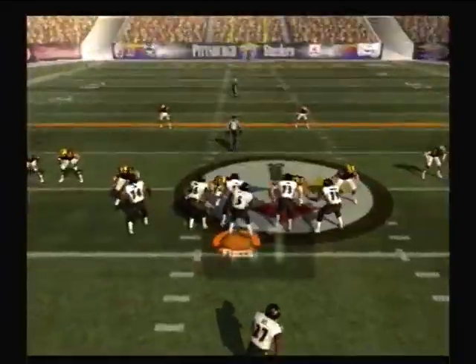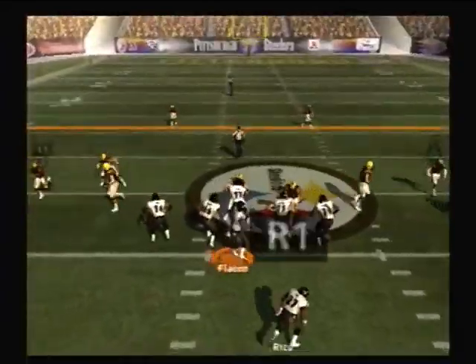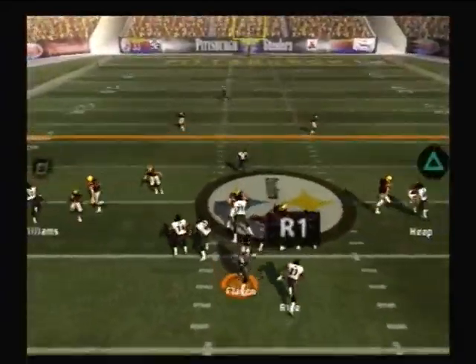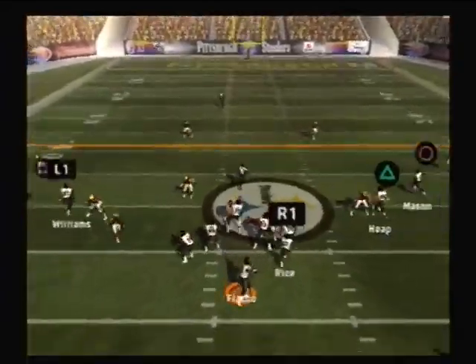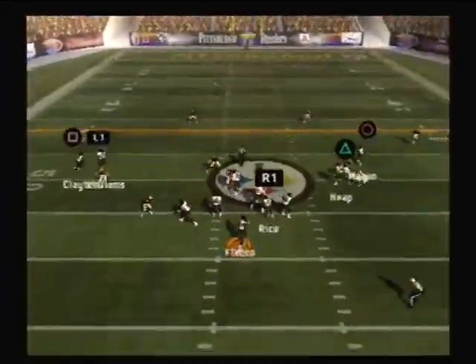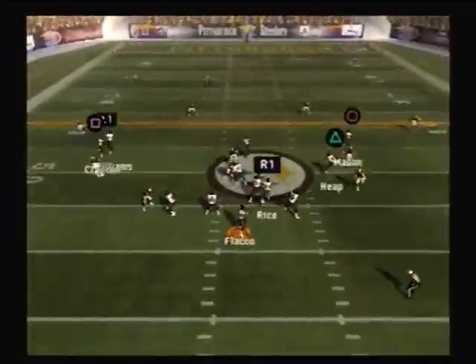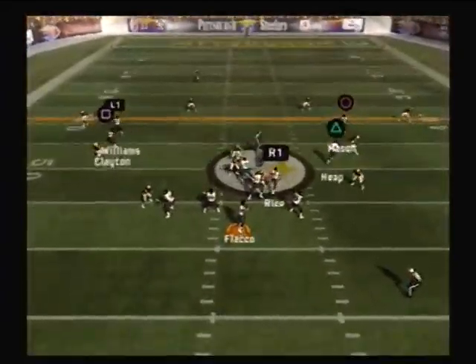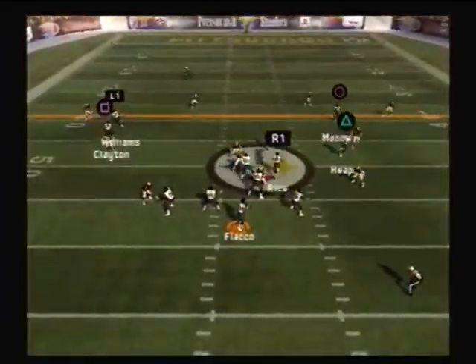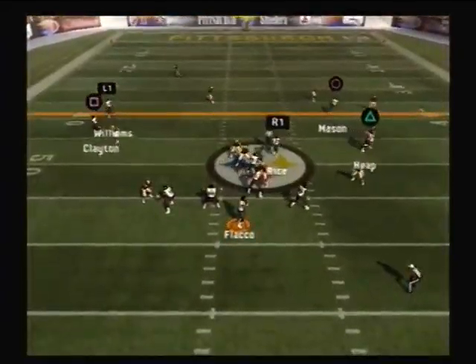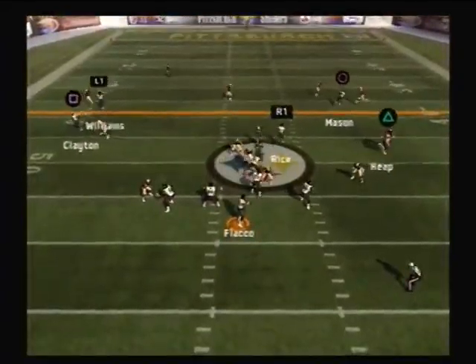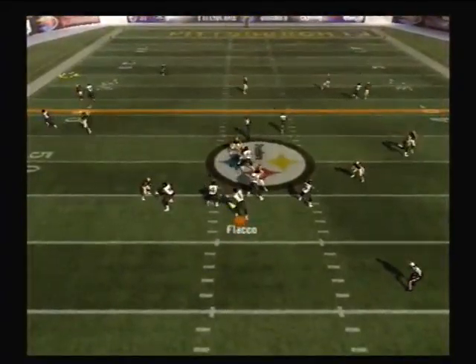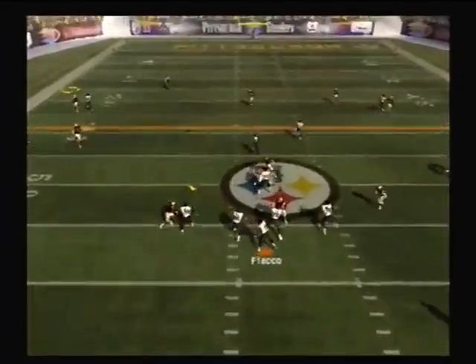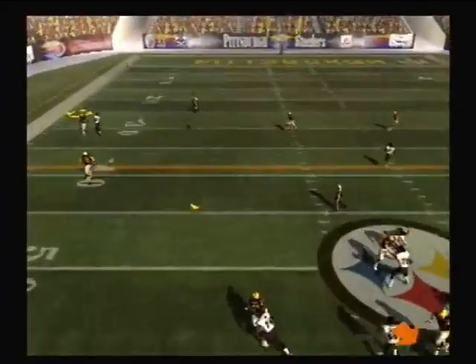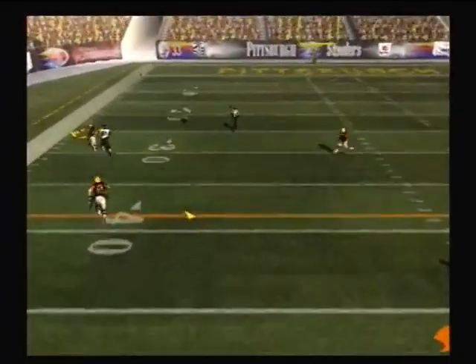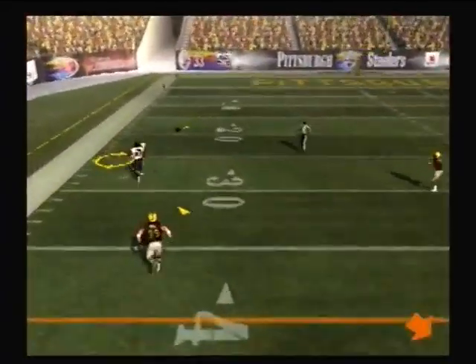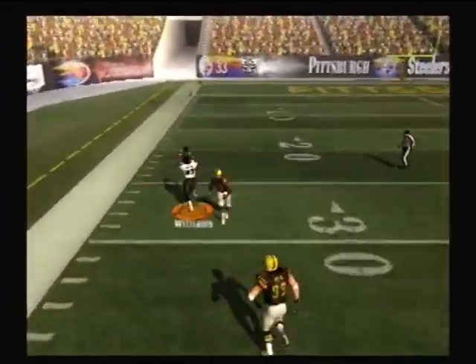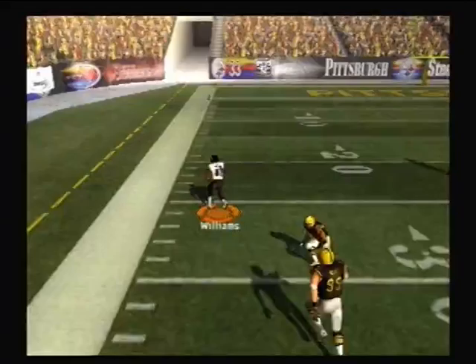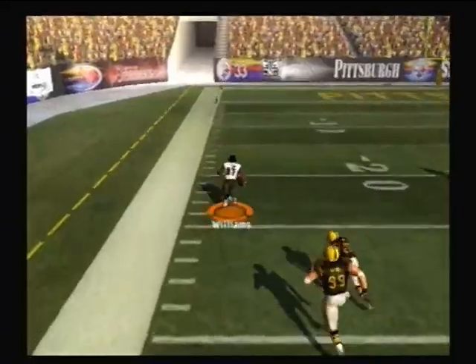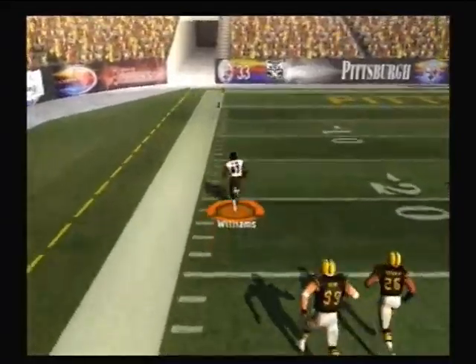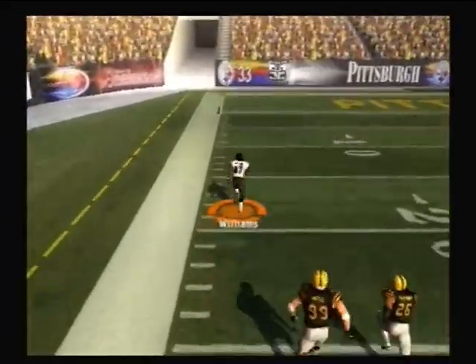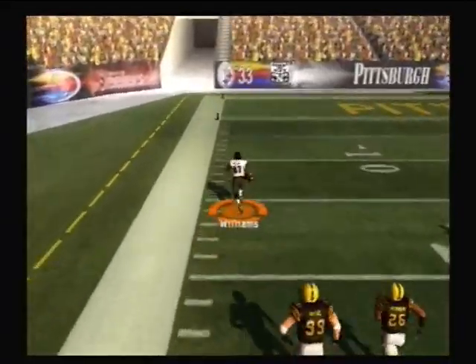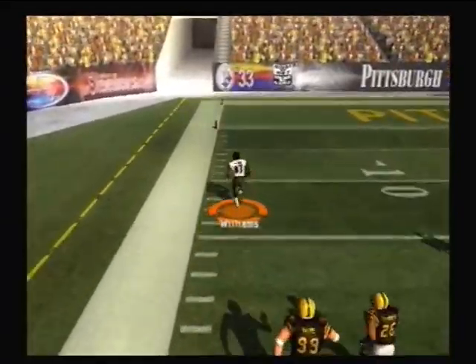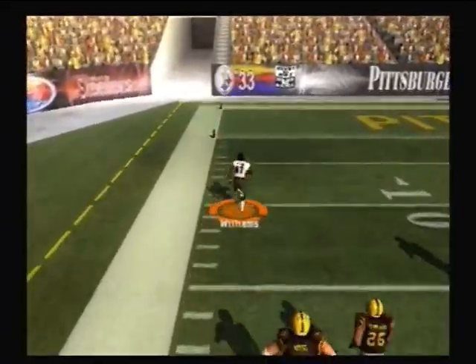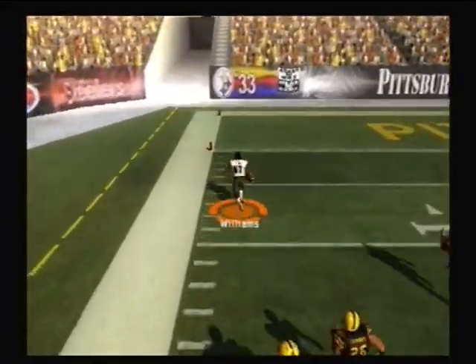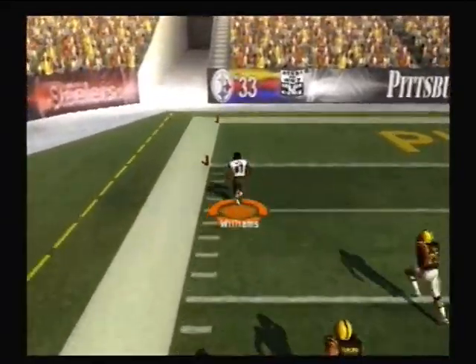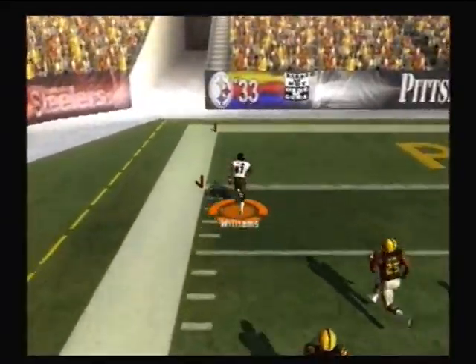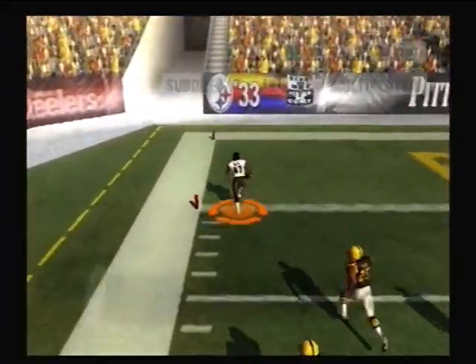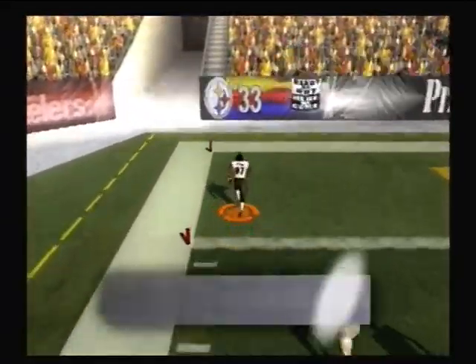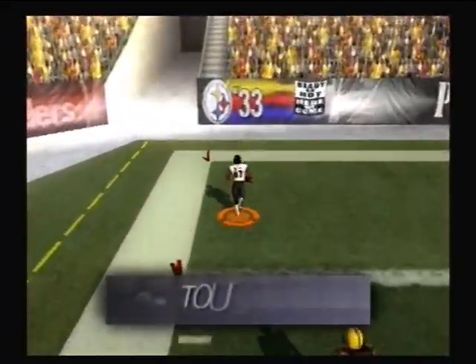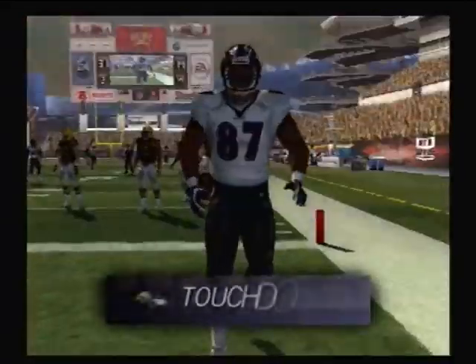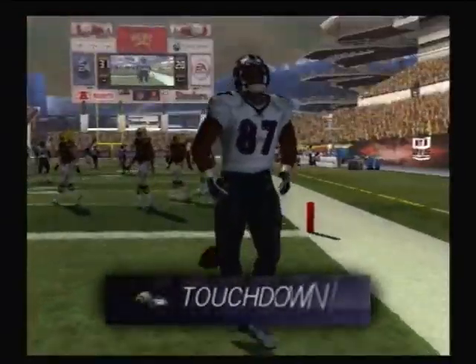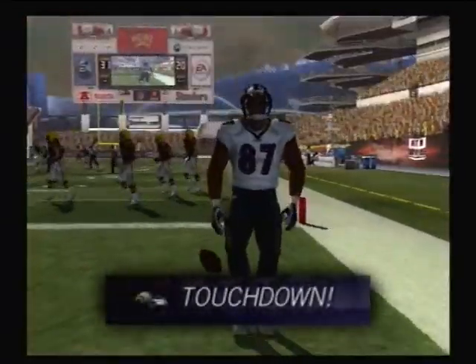He drops fast, it's completed — the 20, the 10. Touchdown, Ravens!